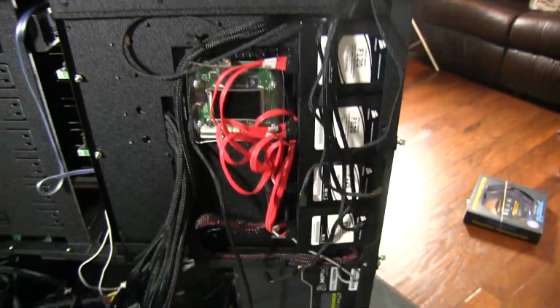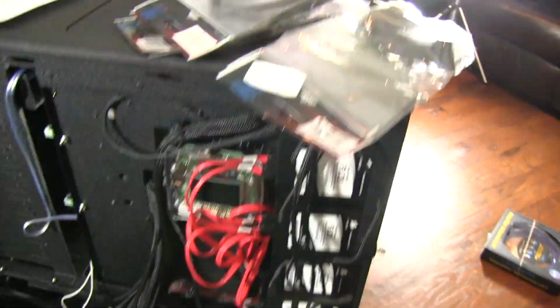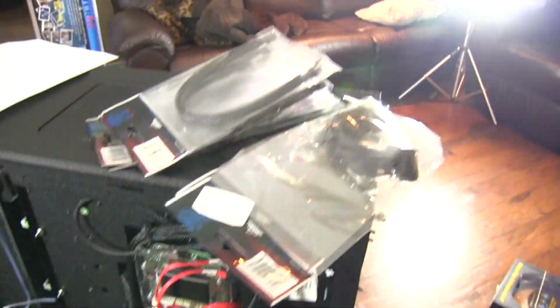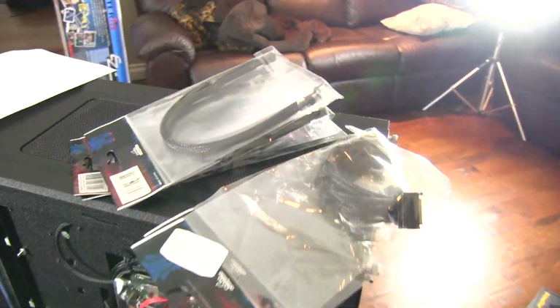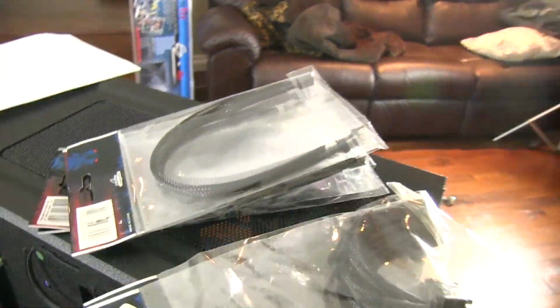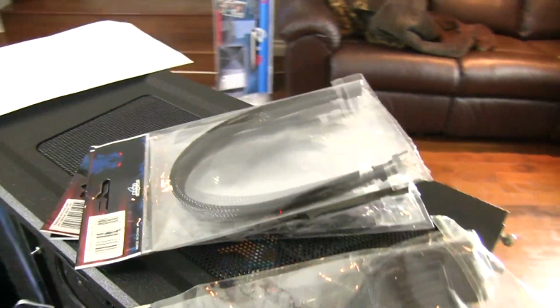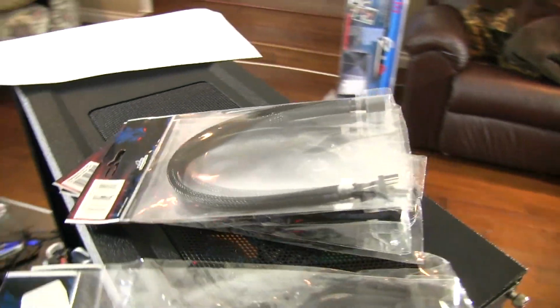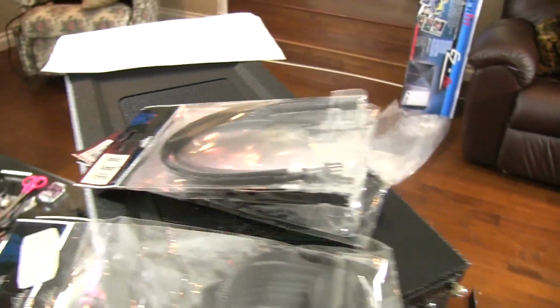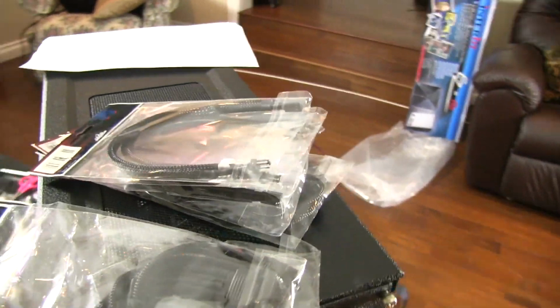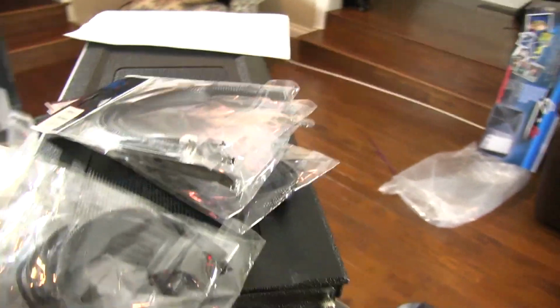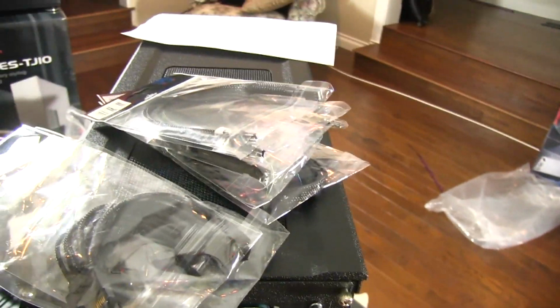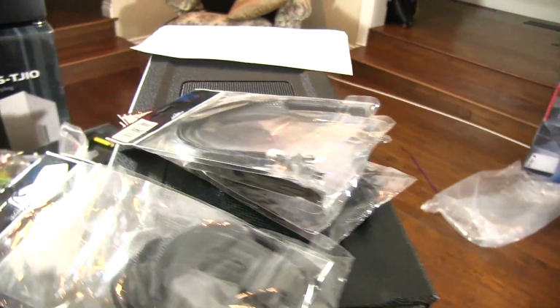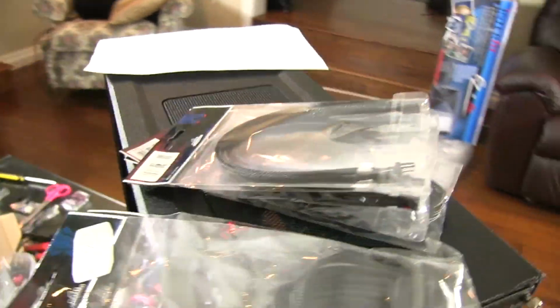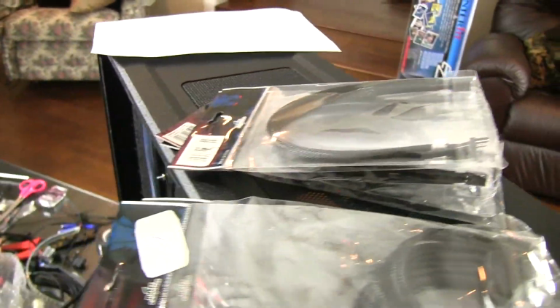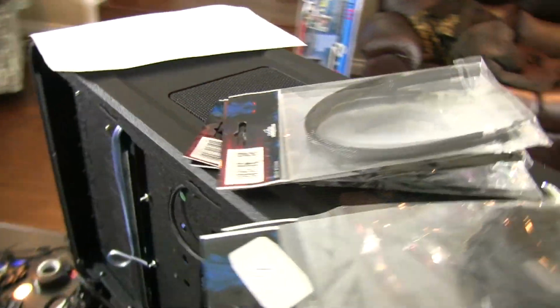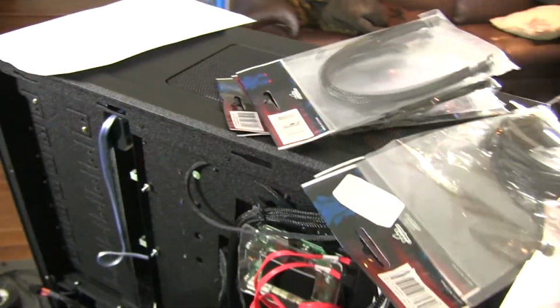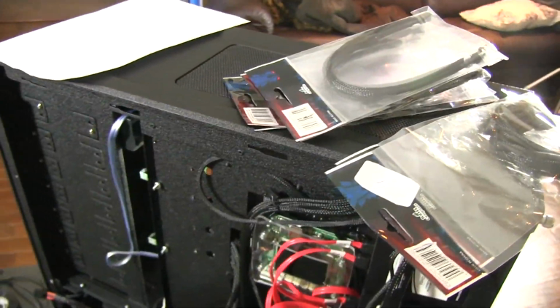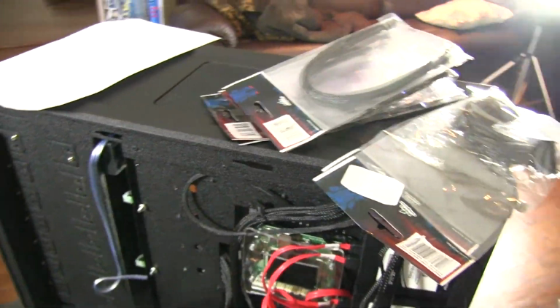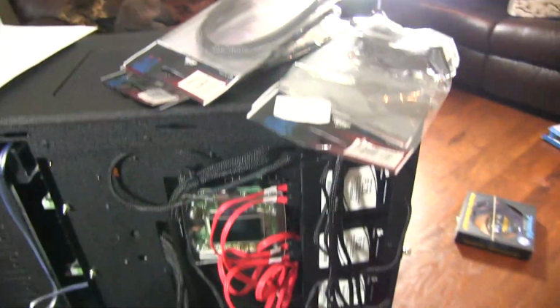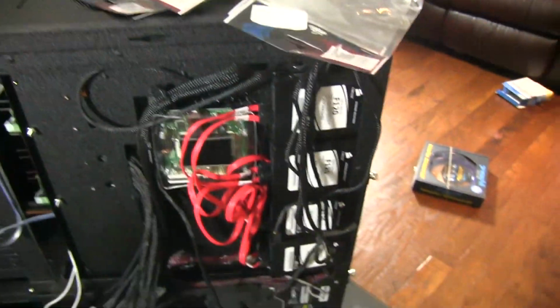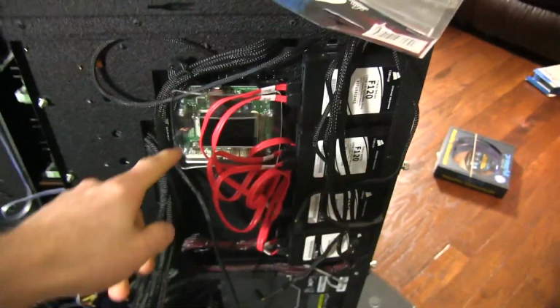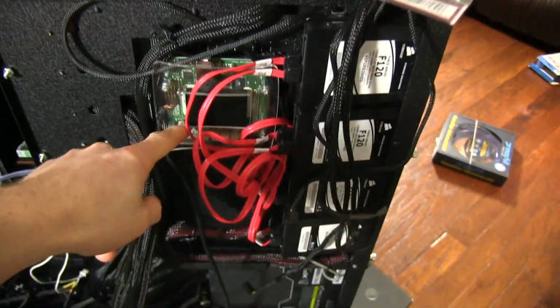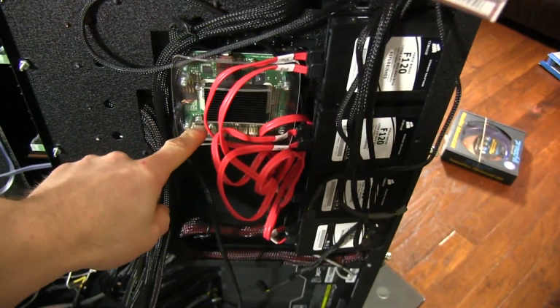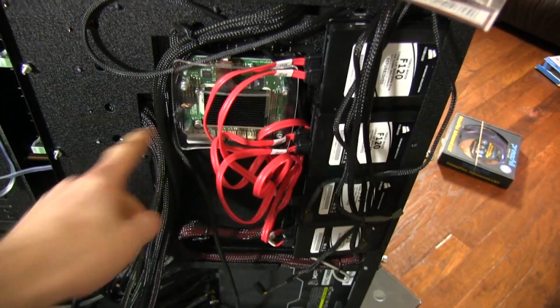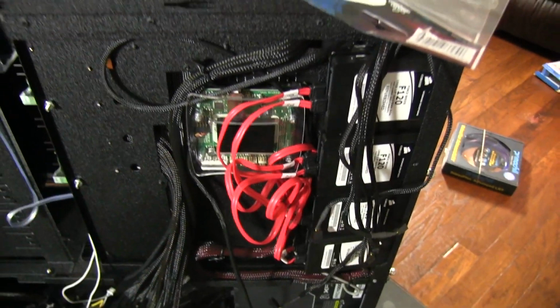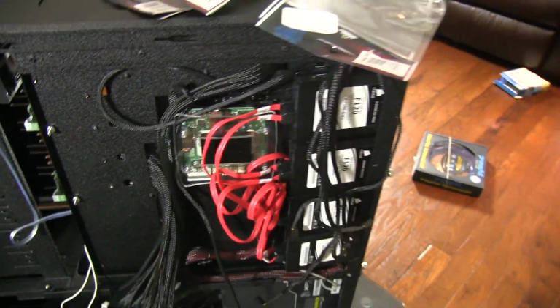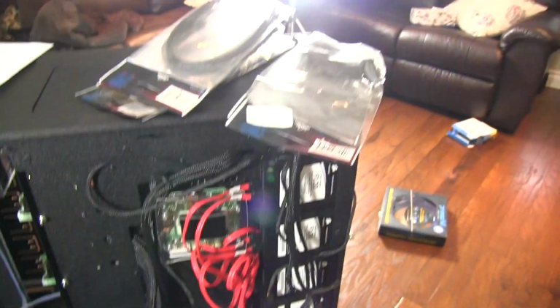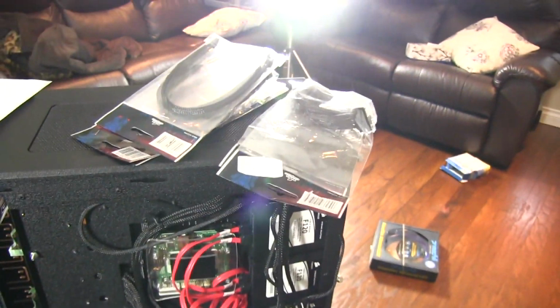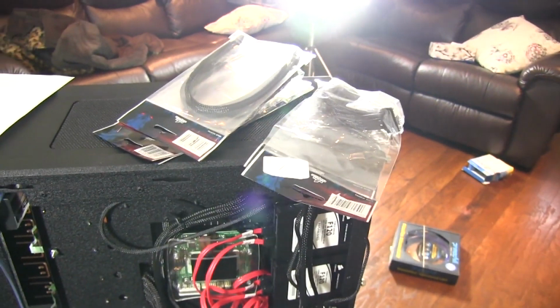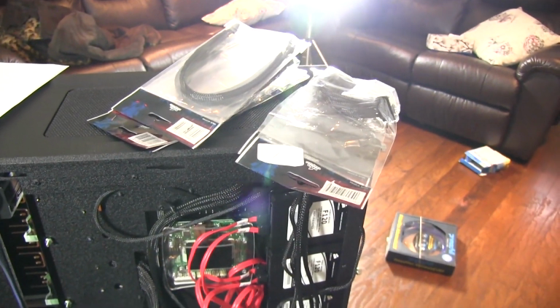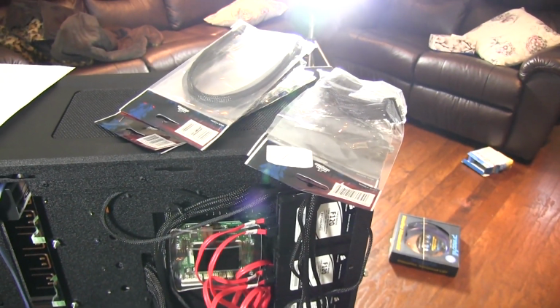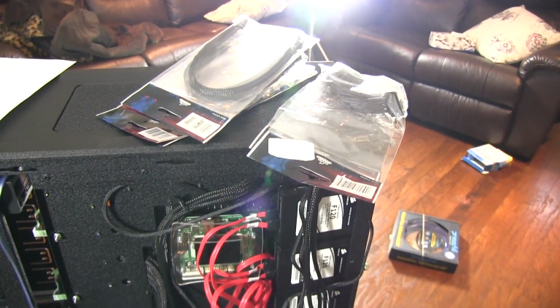I've also got some three-pin splitters and extenders that I'm going to be using to plug fans and LED strips into my T-Balancer. So let's get those packages opened and we'll be back in a moment.